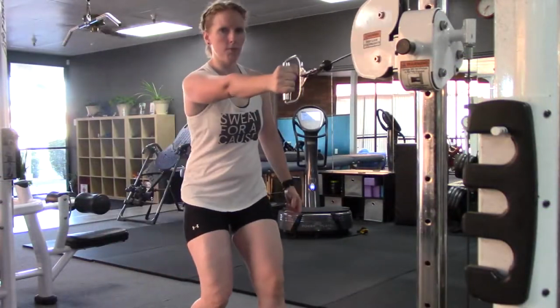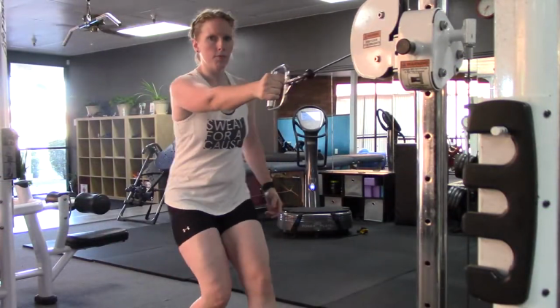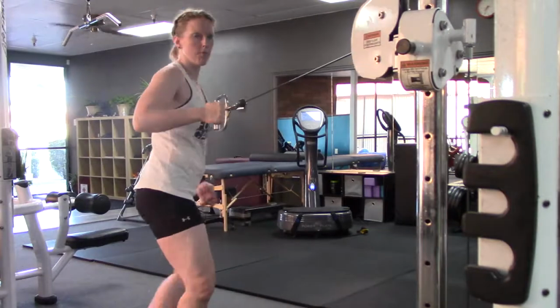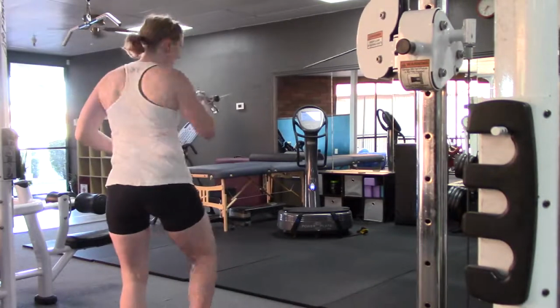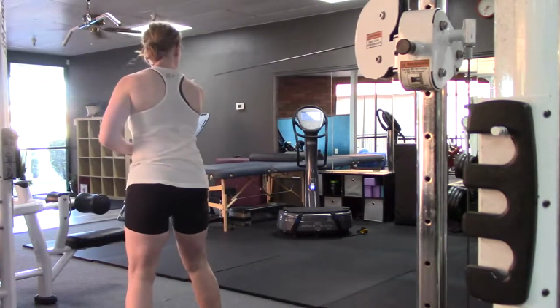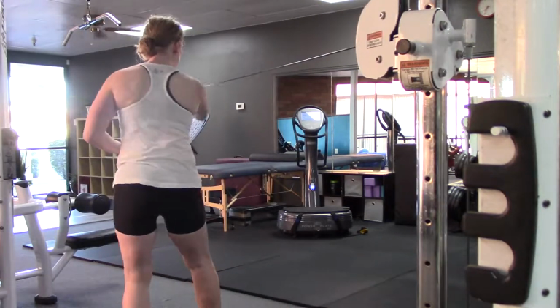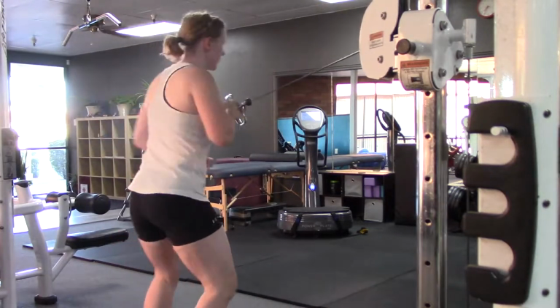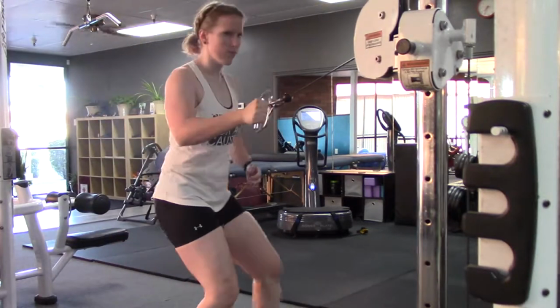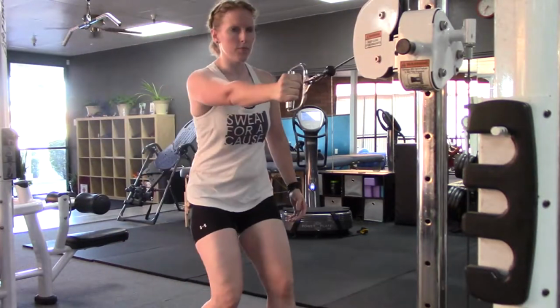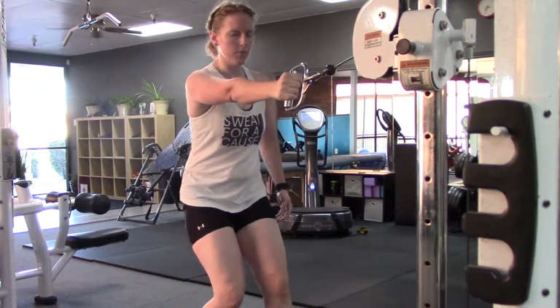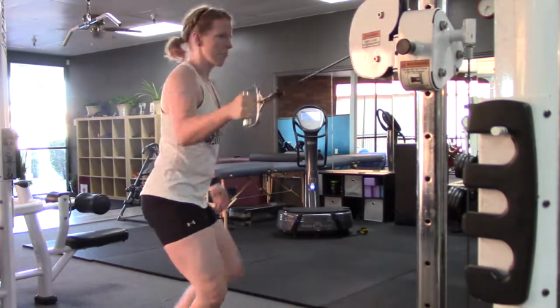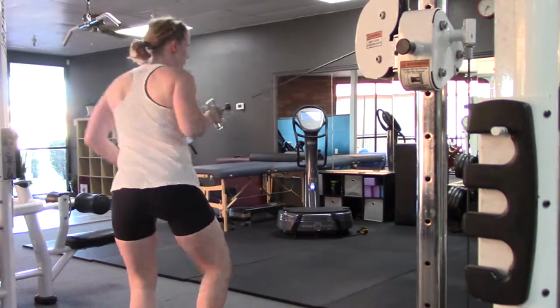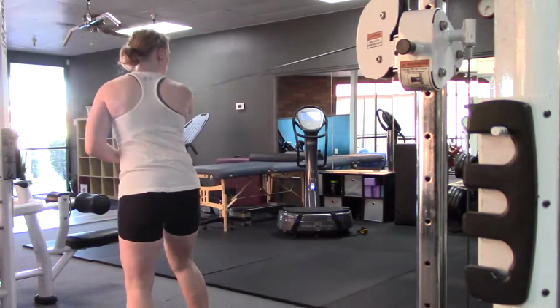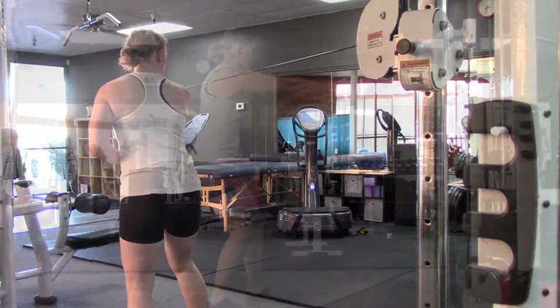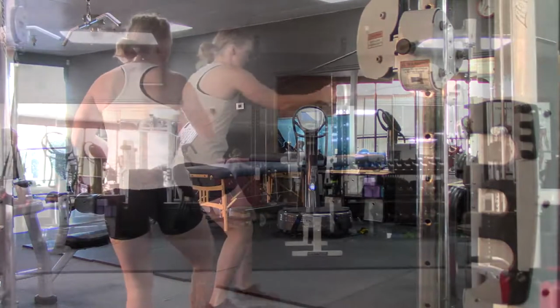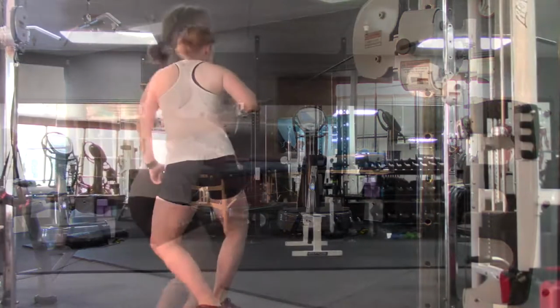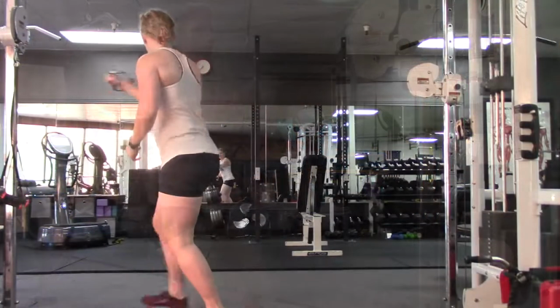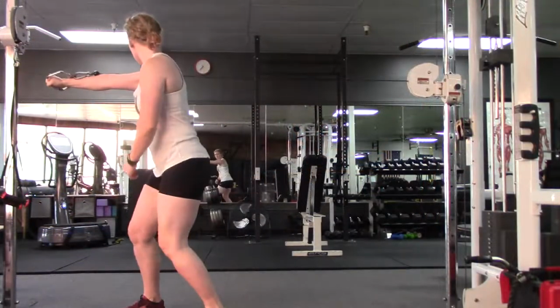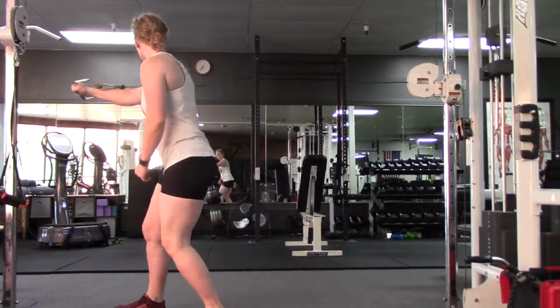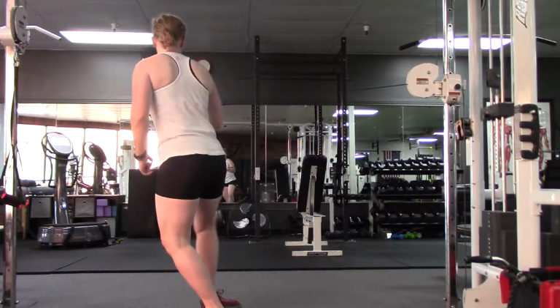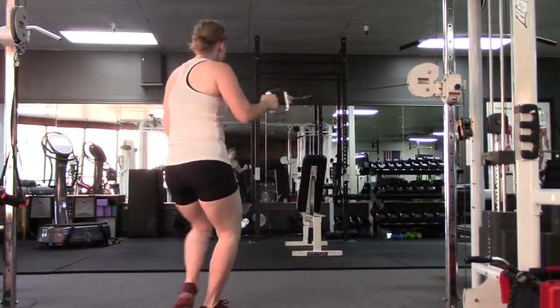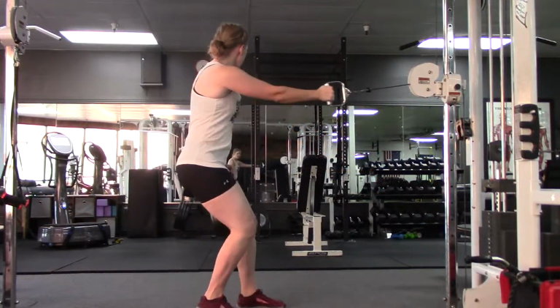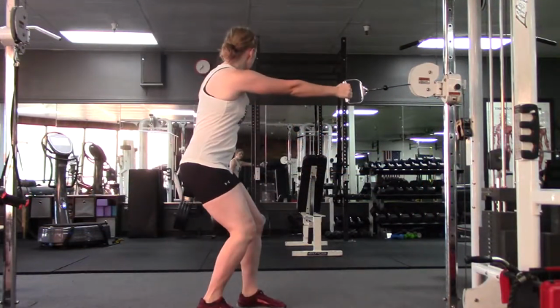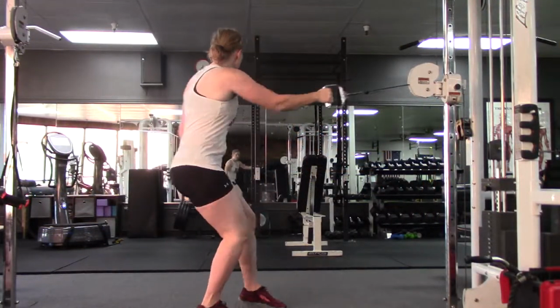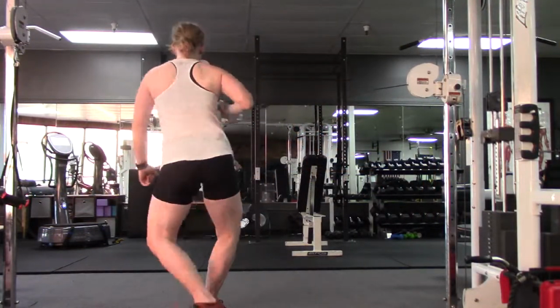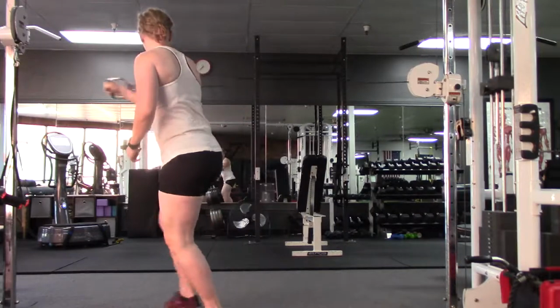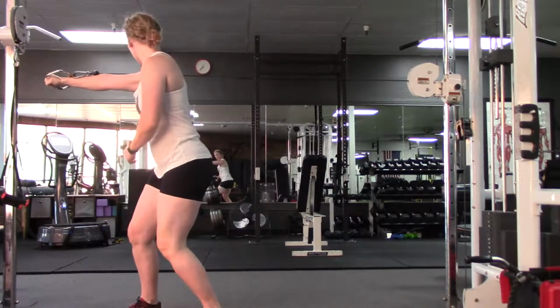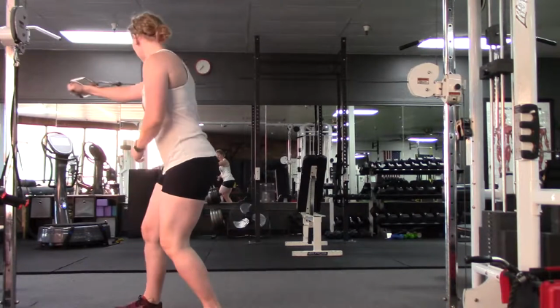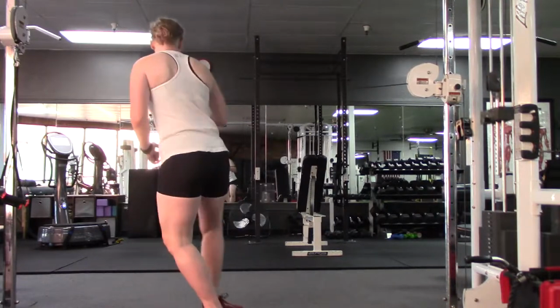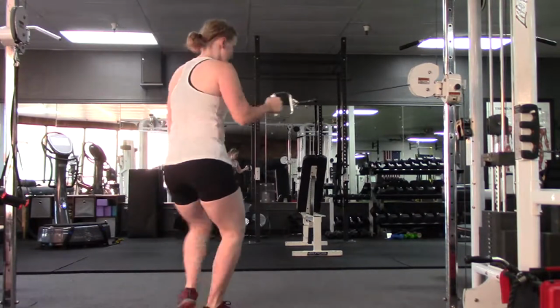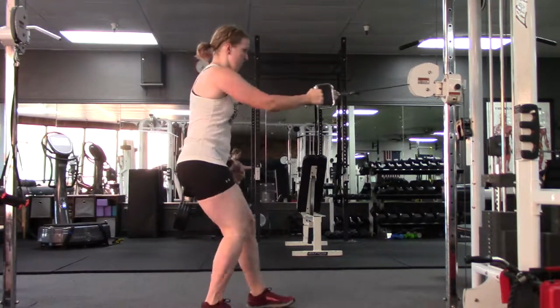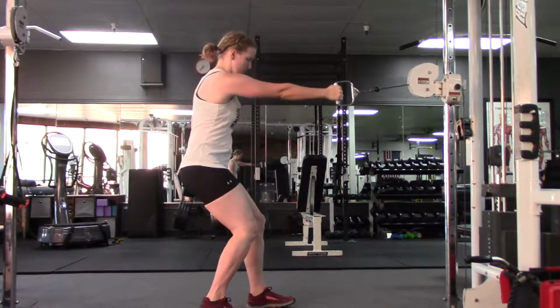As you pull the cable in, step with your left foot and rotate onto the left foot. Step forward with the right as you're pressing the cable forward.